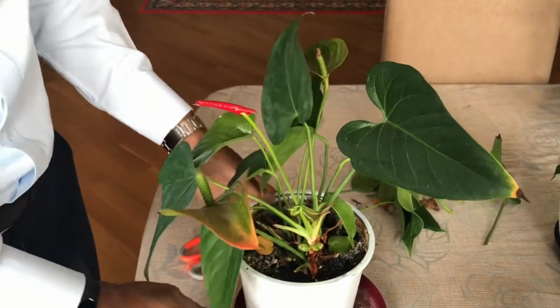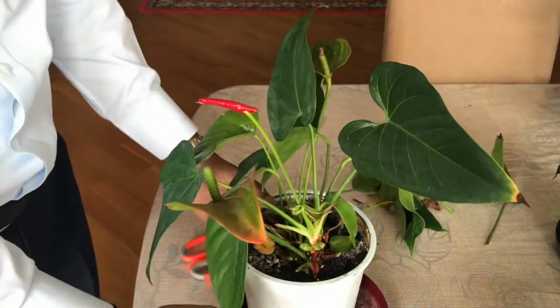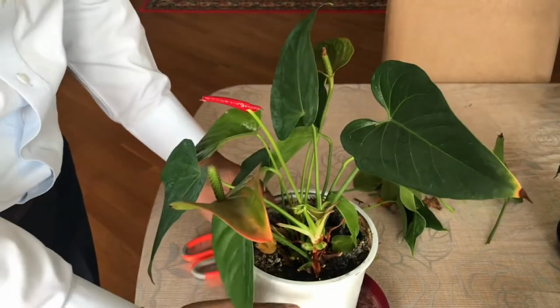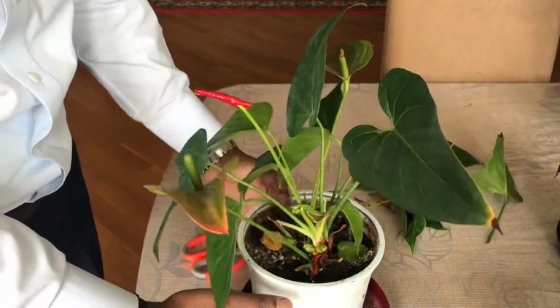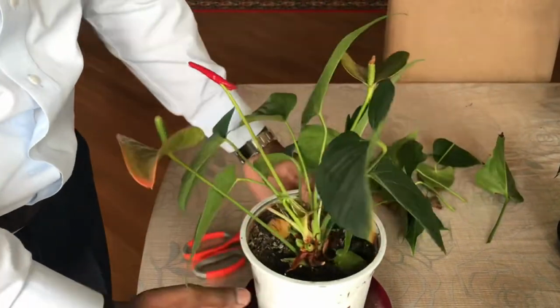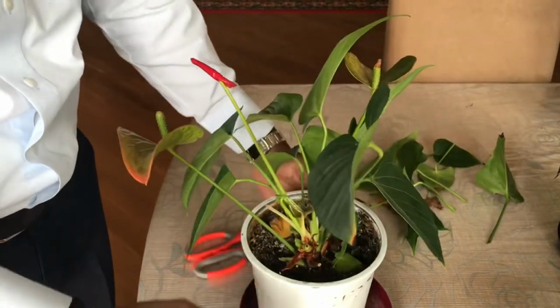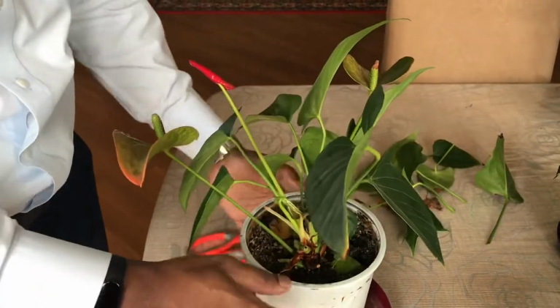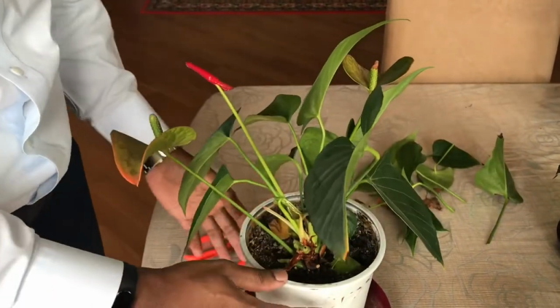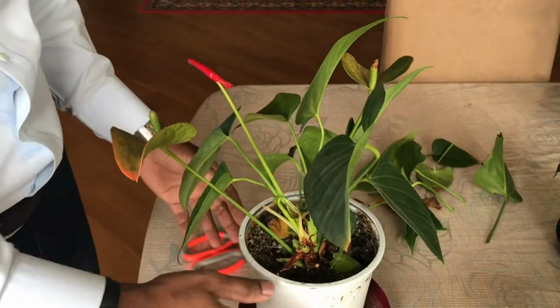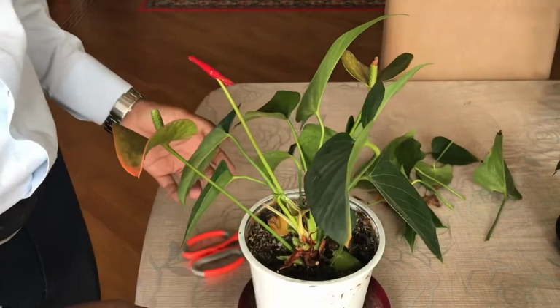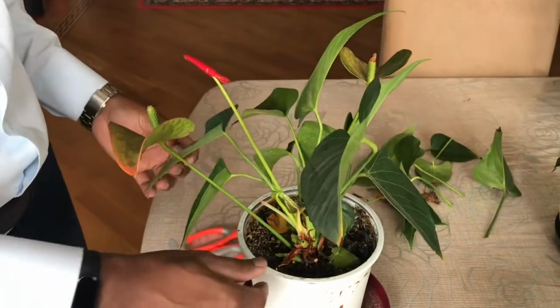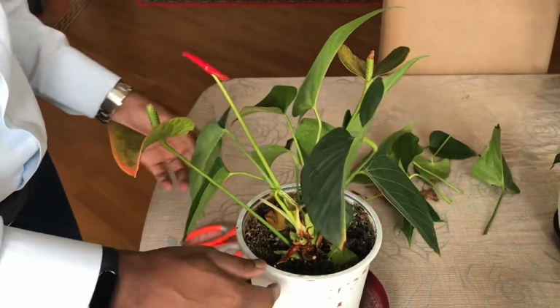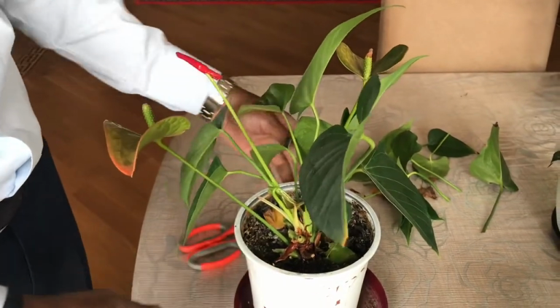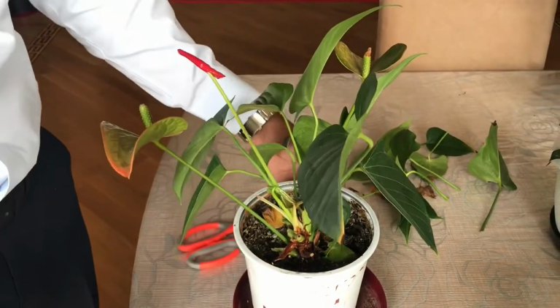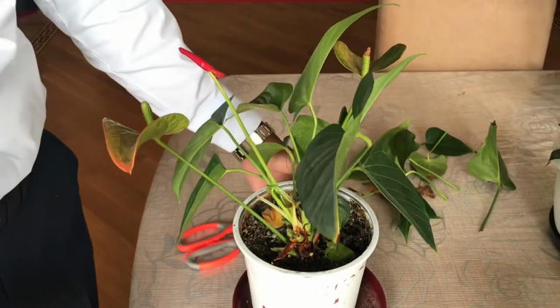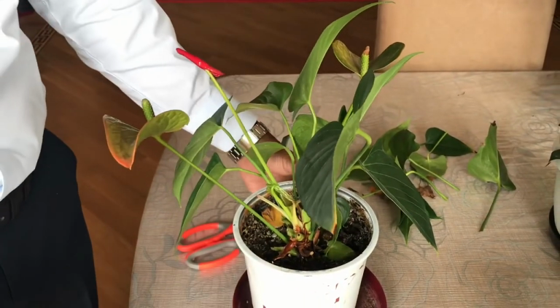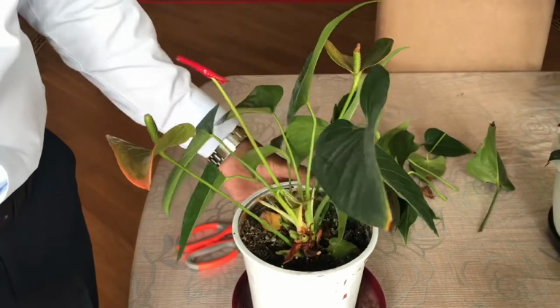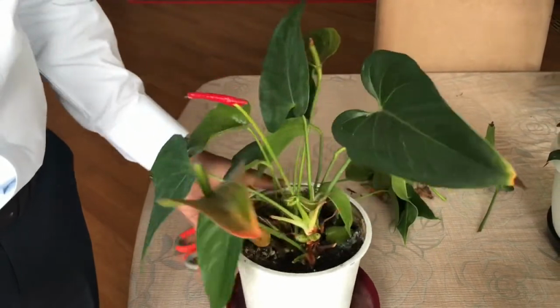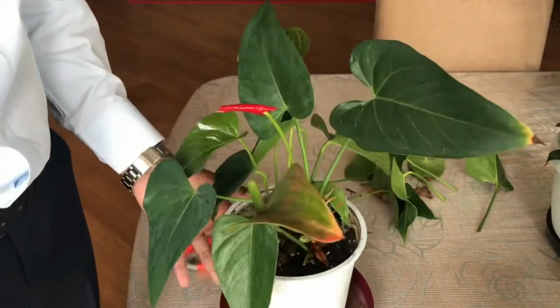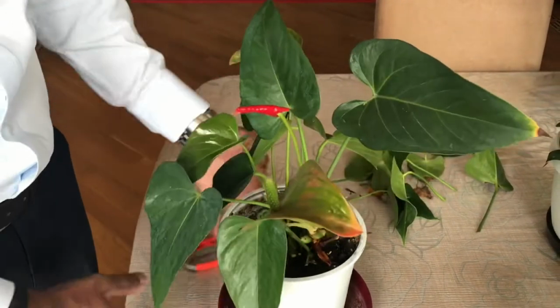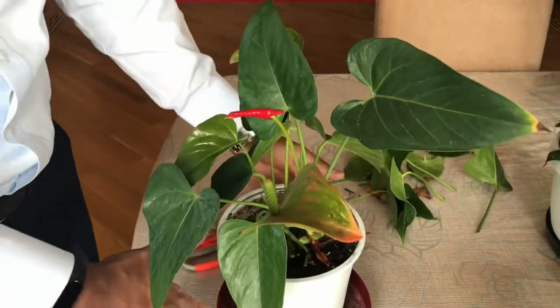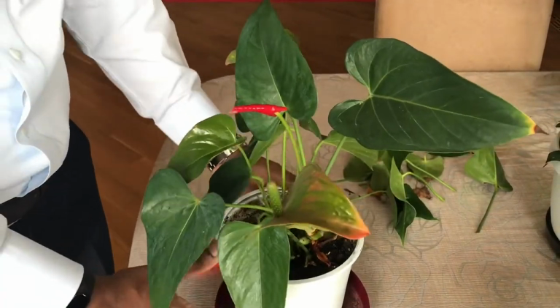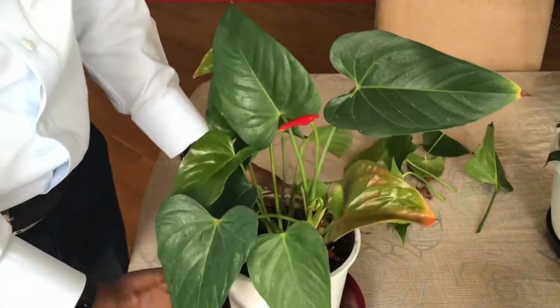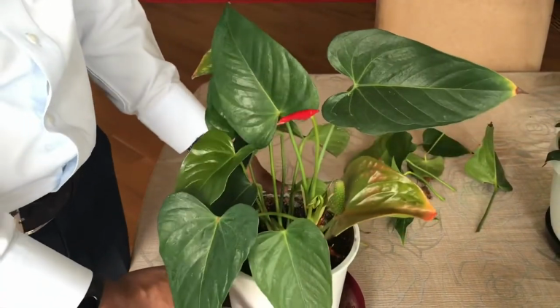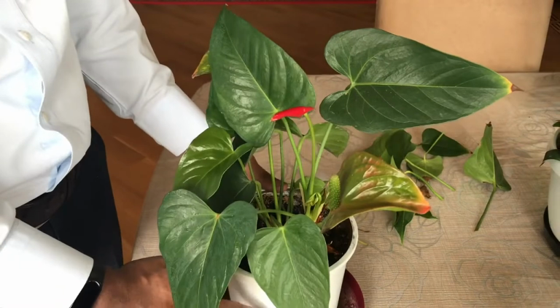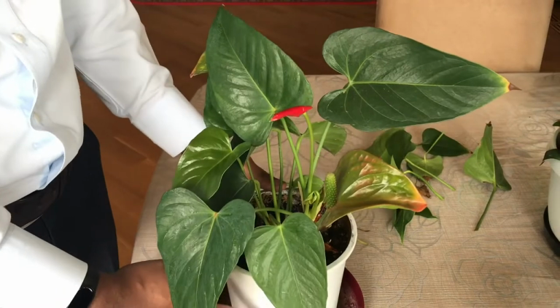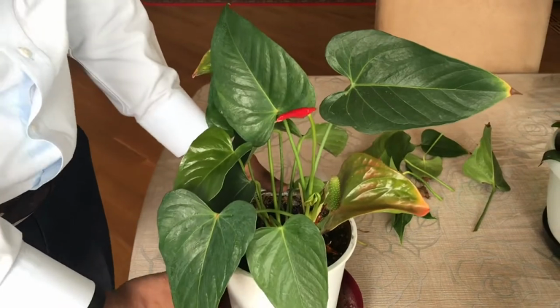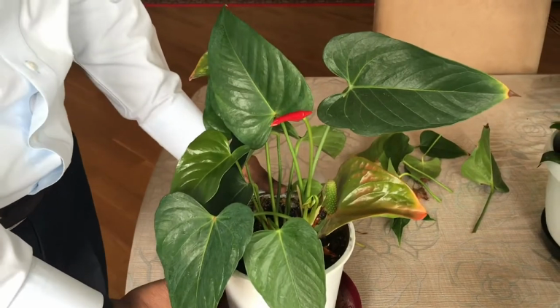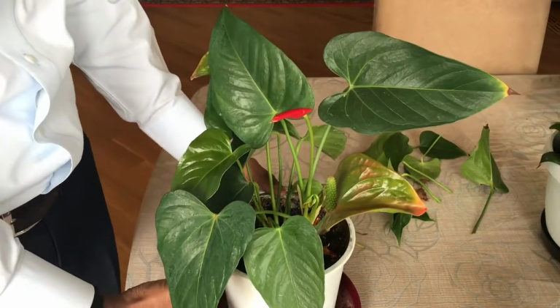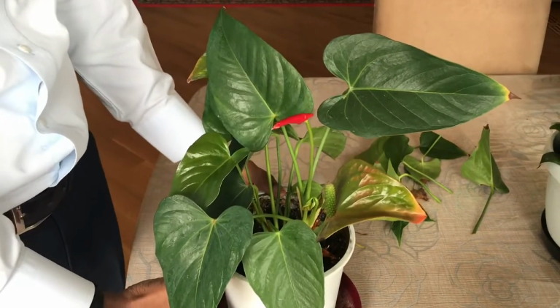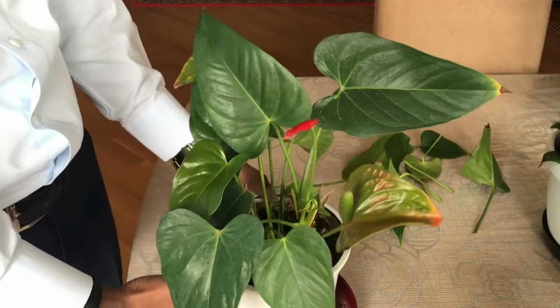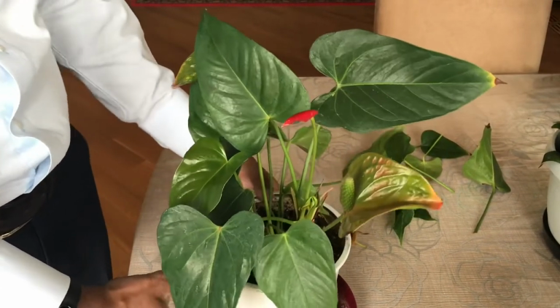After about 15 days, this plant will start to give more flowers. Now I'll show you guys the plant I treated one month earlier and how nicely it has bloomed.